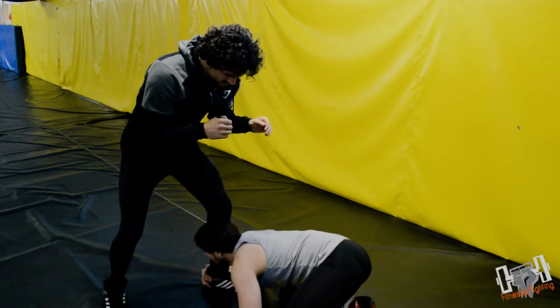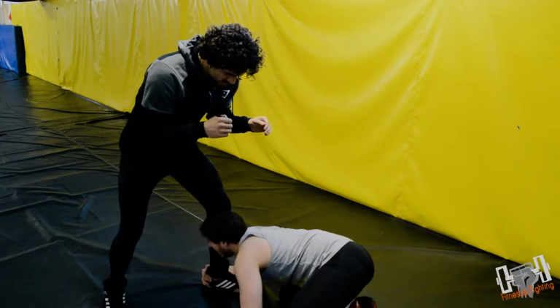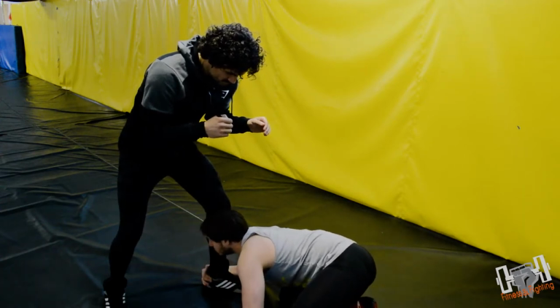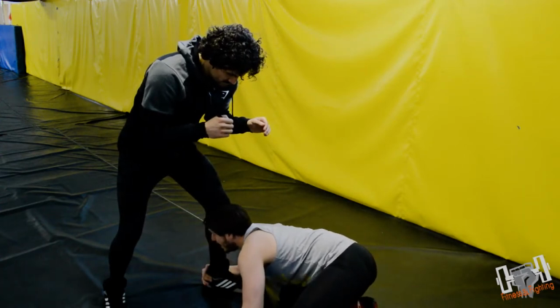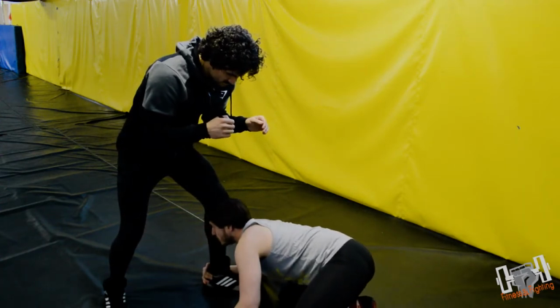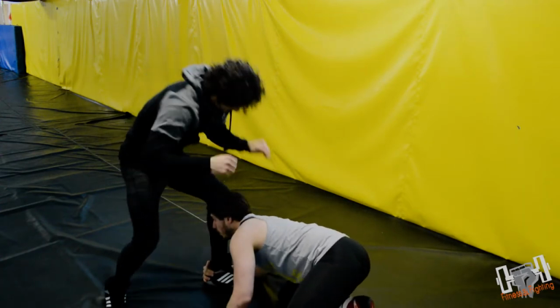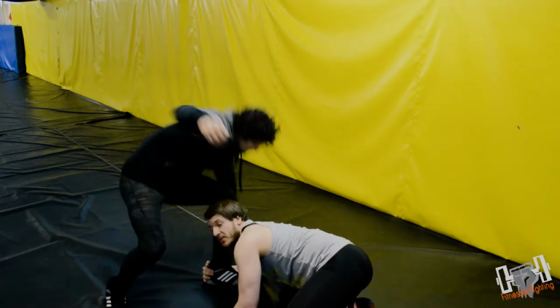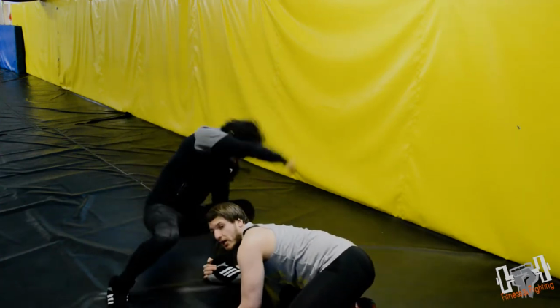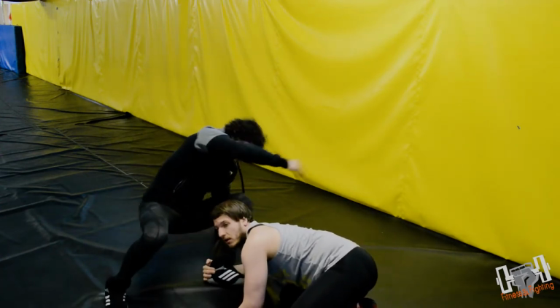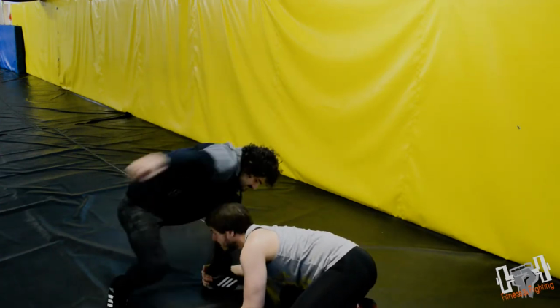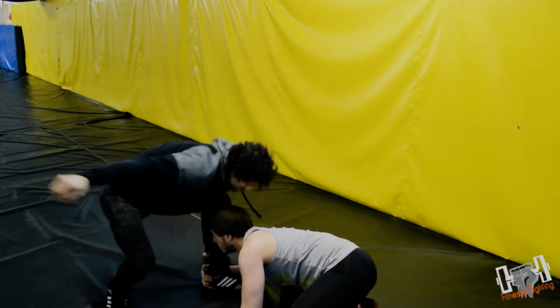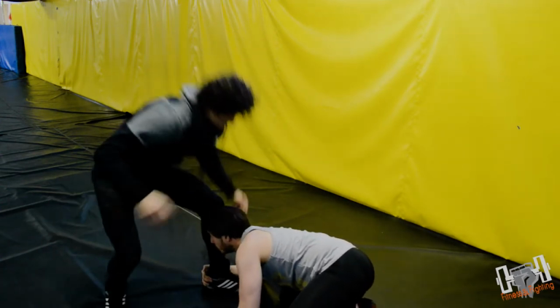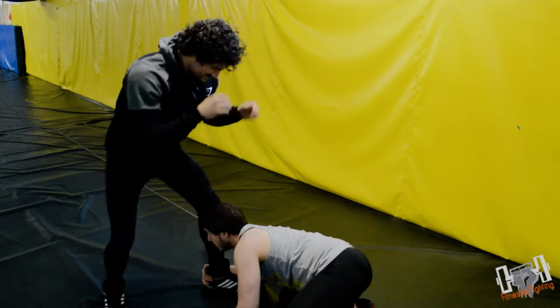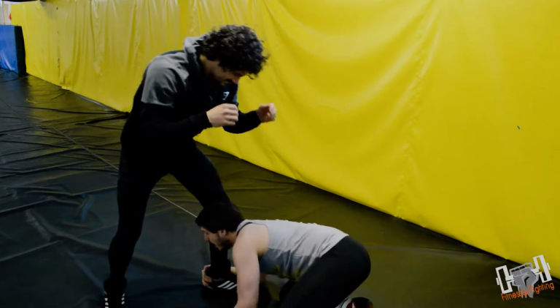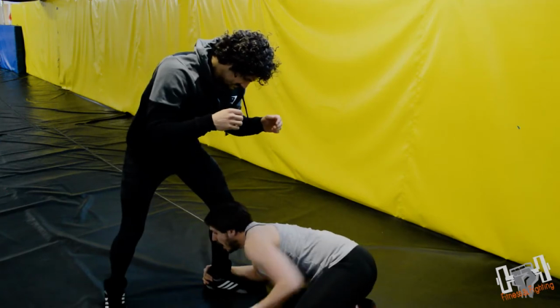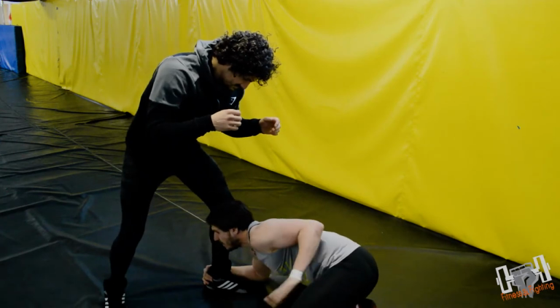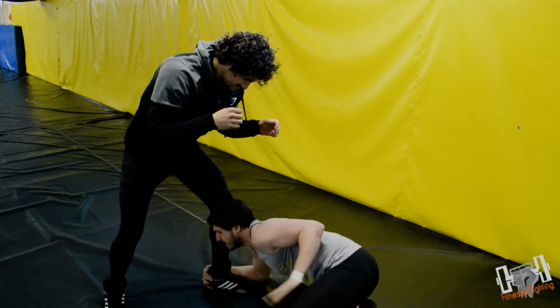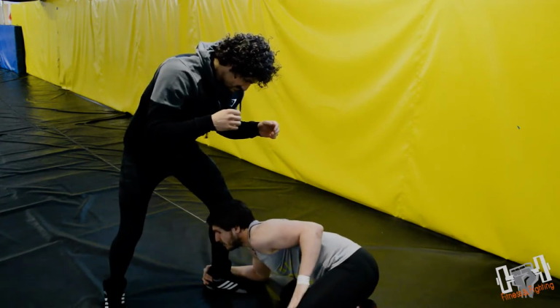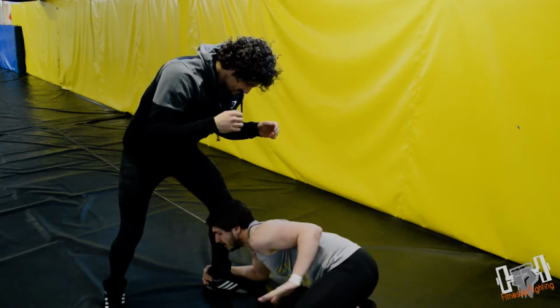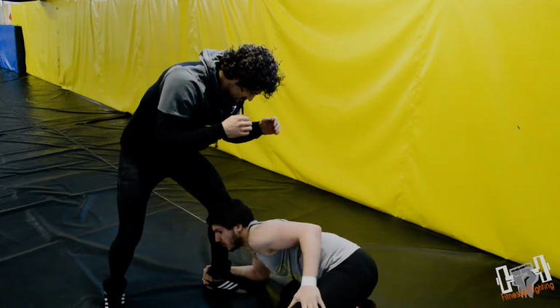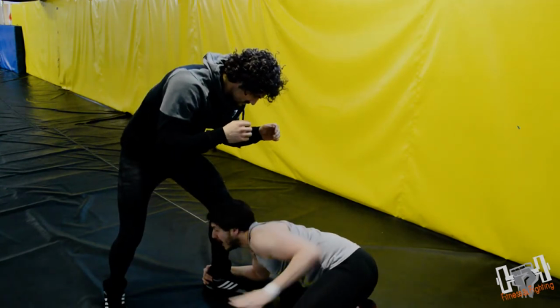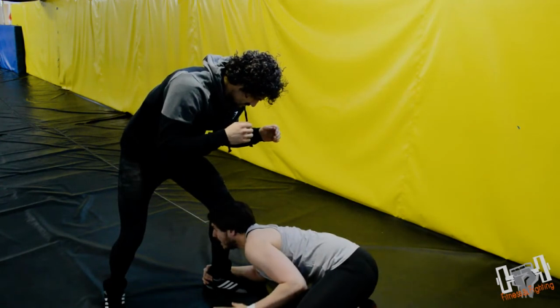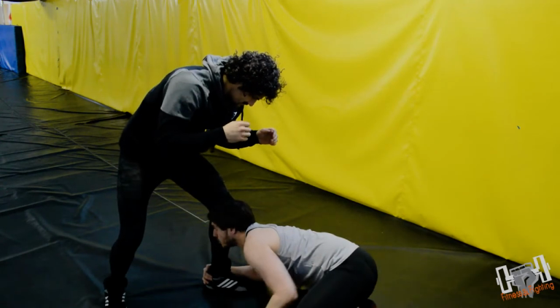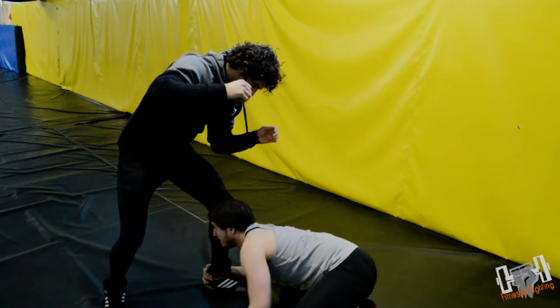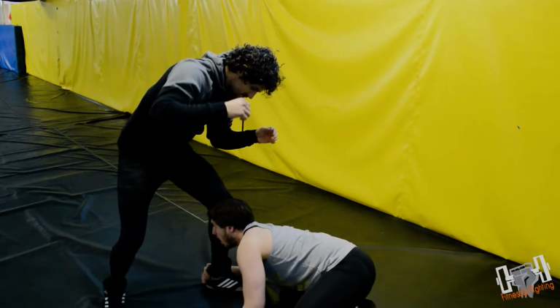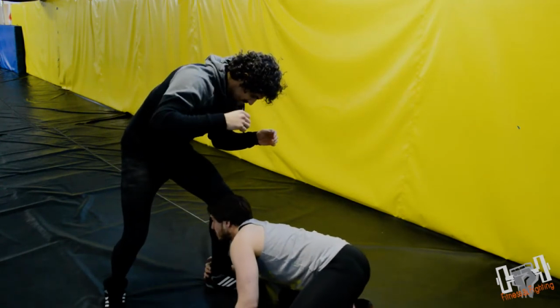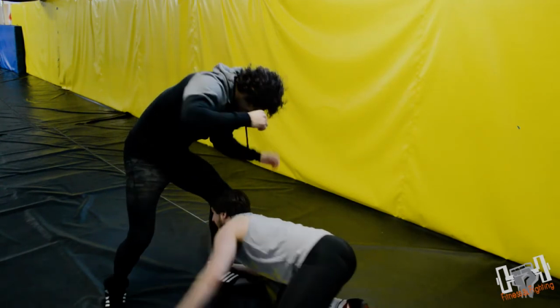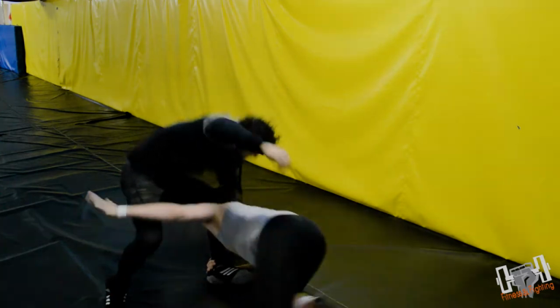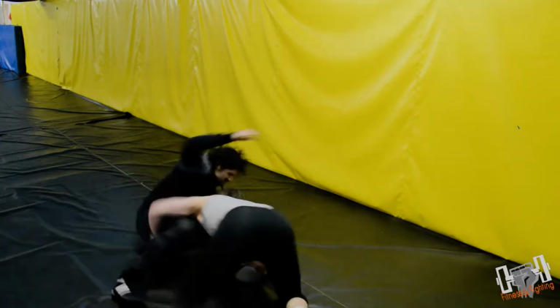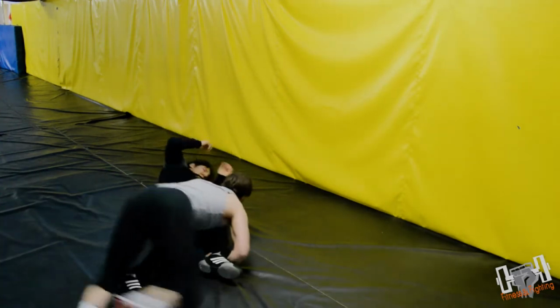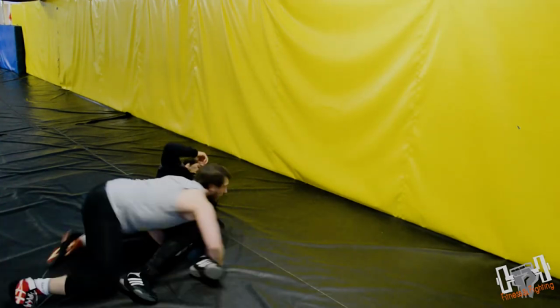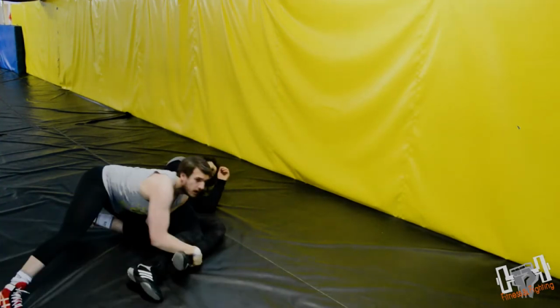Your head position needs to be right there — not too low, not too high. That's the position that's going to buckle the knee joint. Then your trail leg is driving off to the side and out.